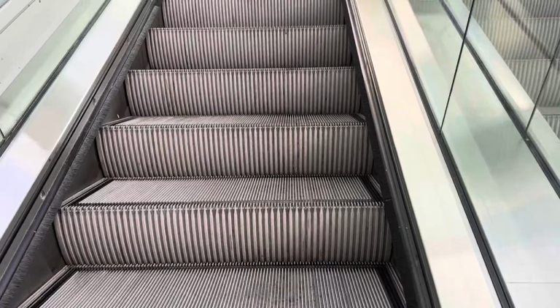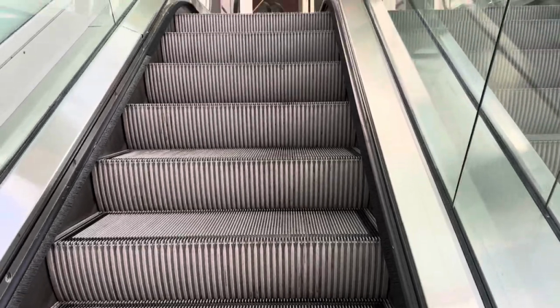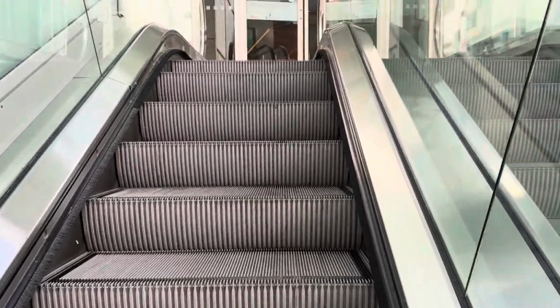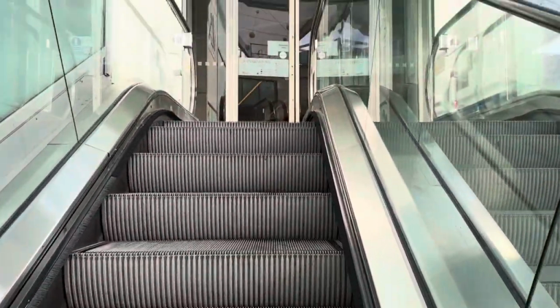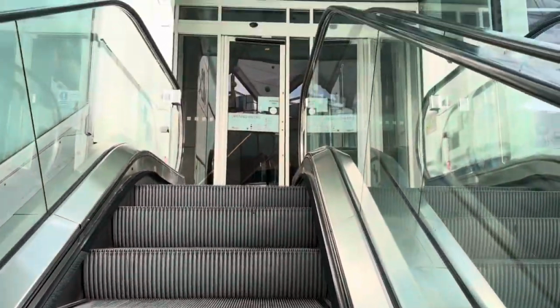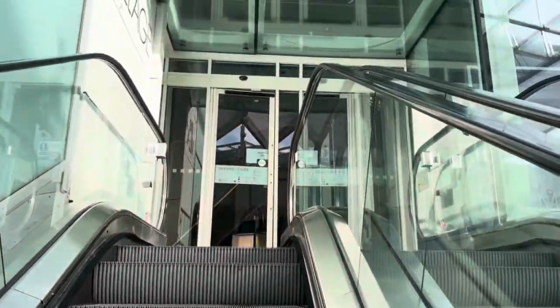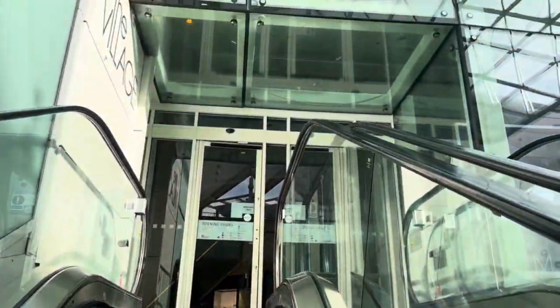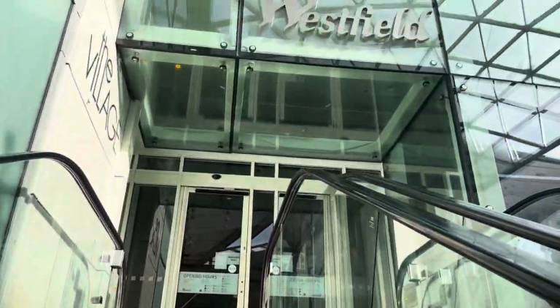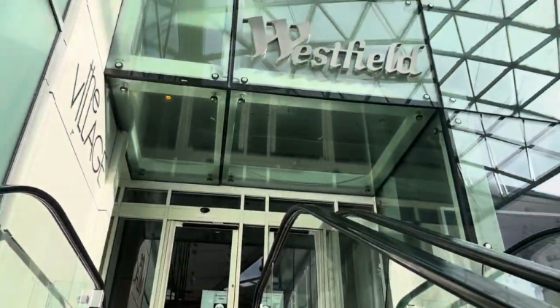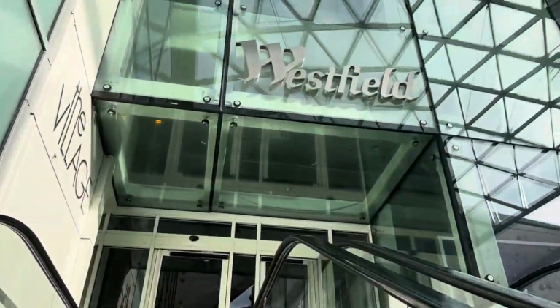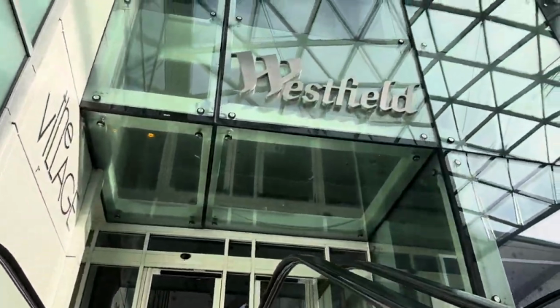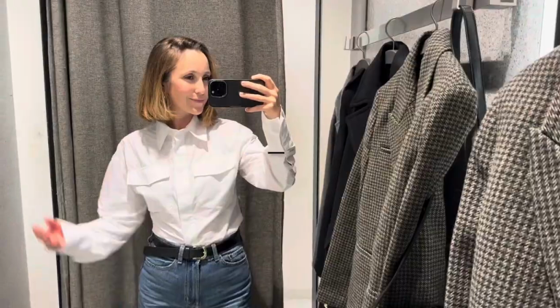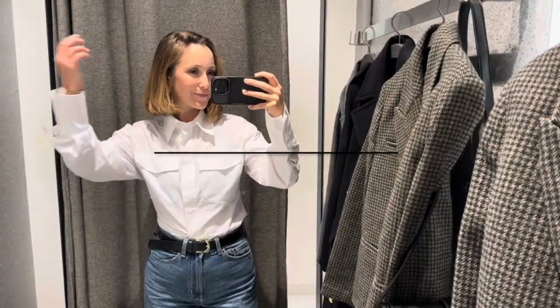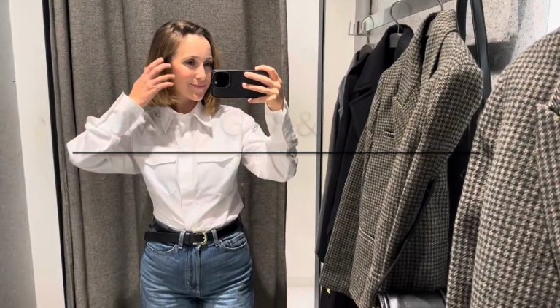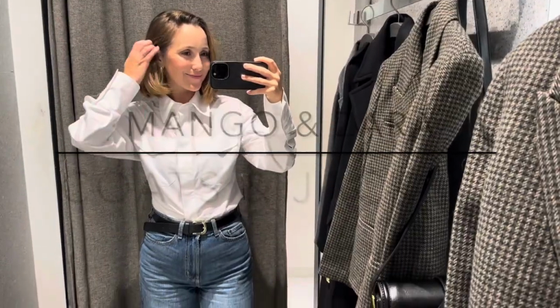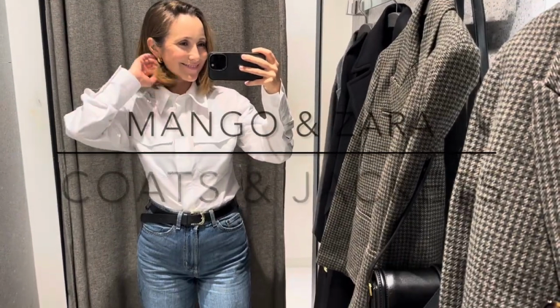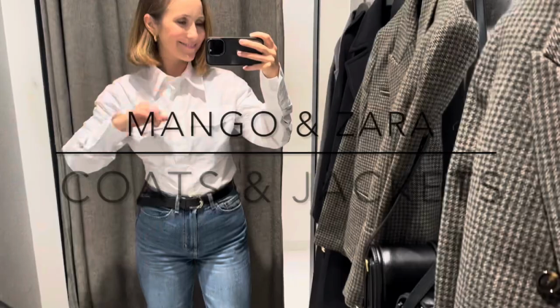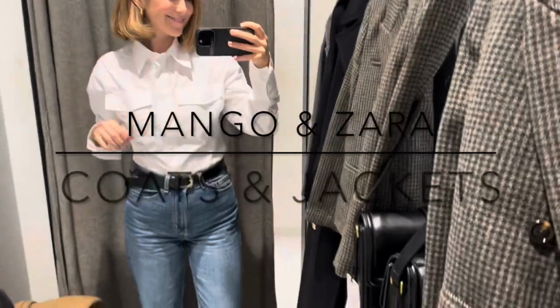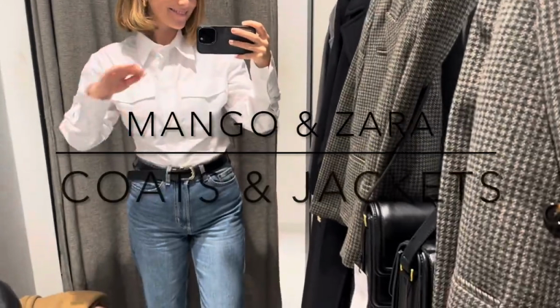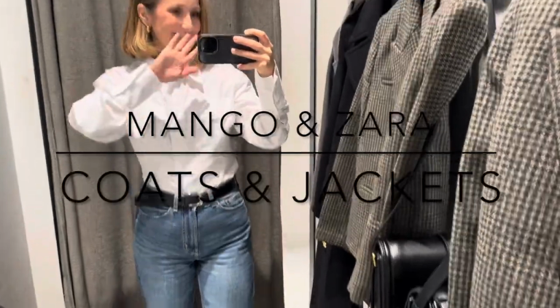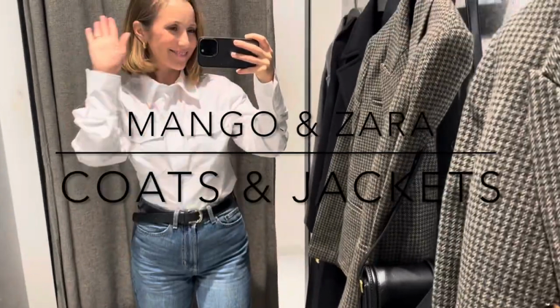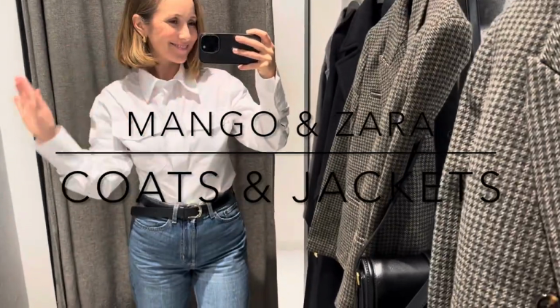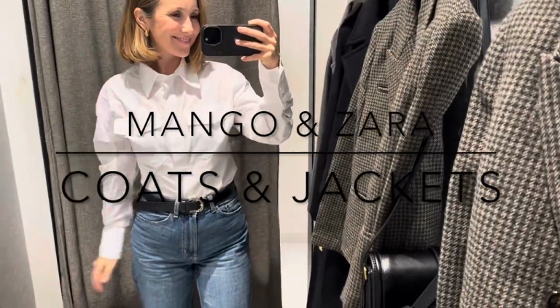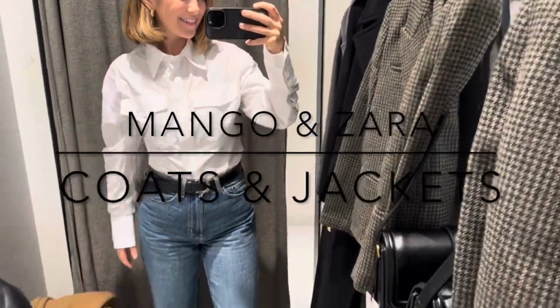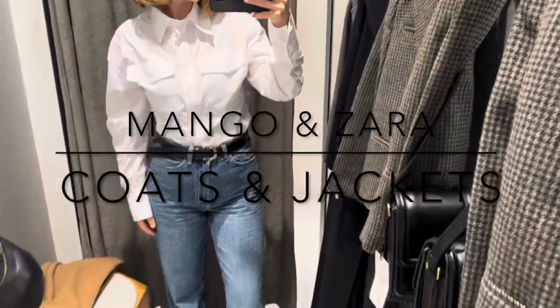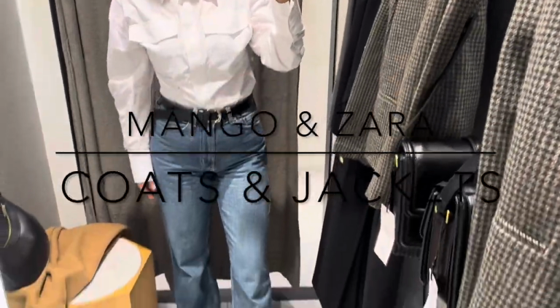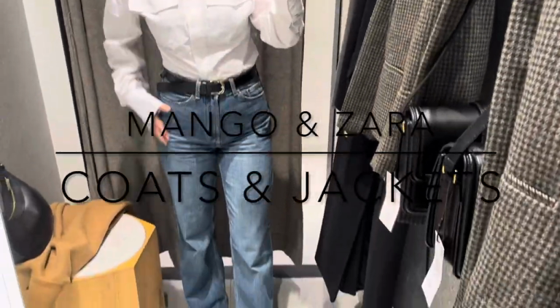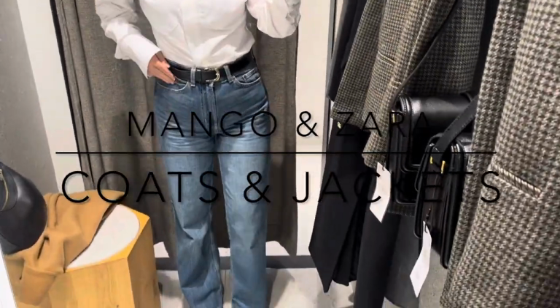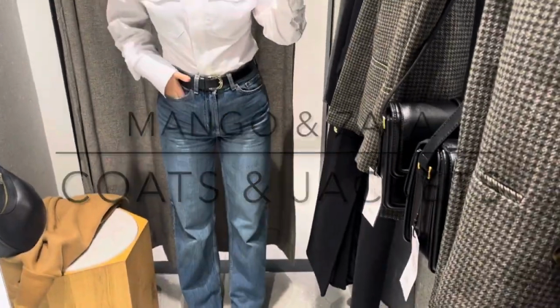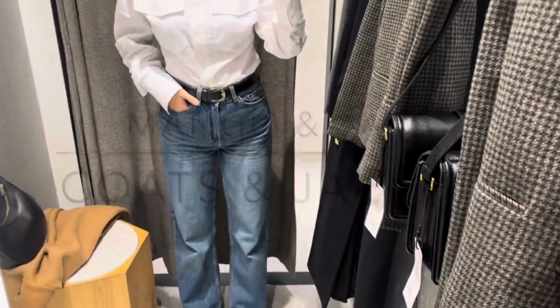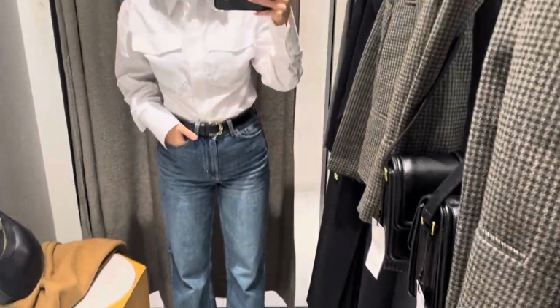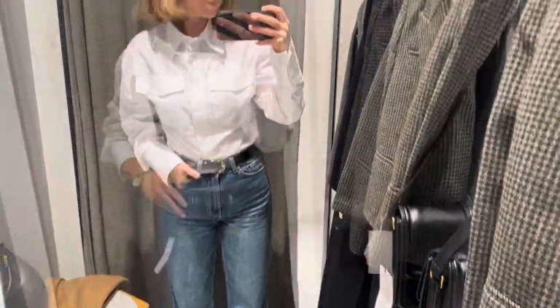Hey you guys, this time I went to the West London Westfield which is gorgeous and I started off in Mango. I'm wearing the same outfit I bought in my last haul from H&M so check it out.